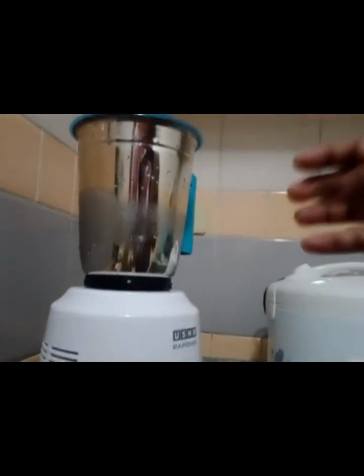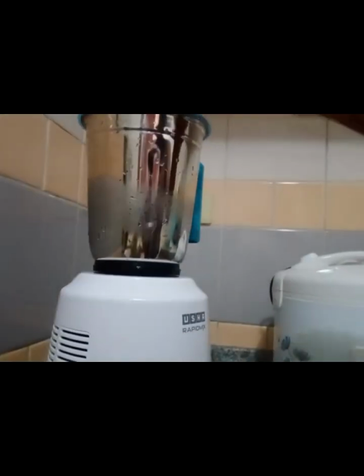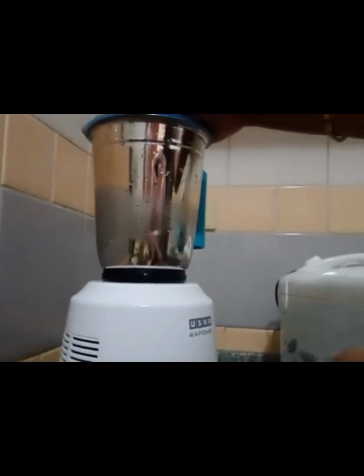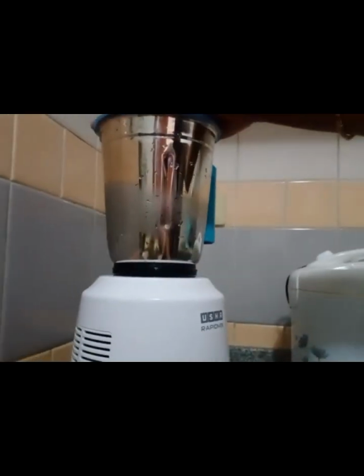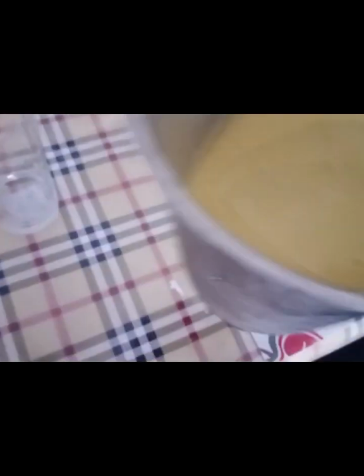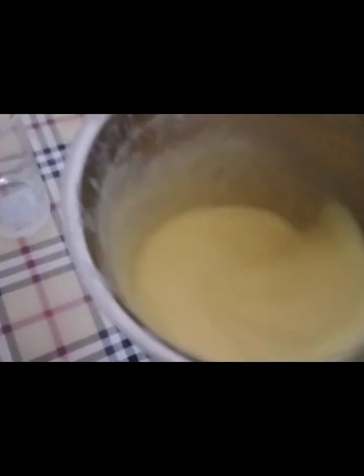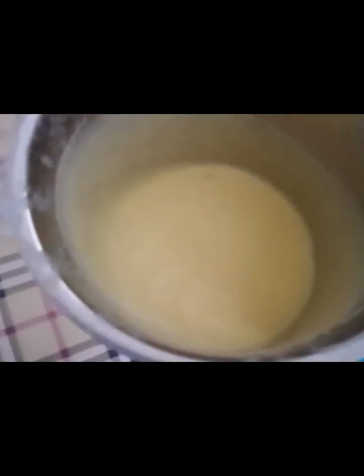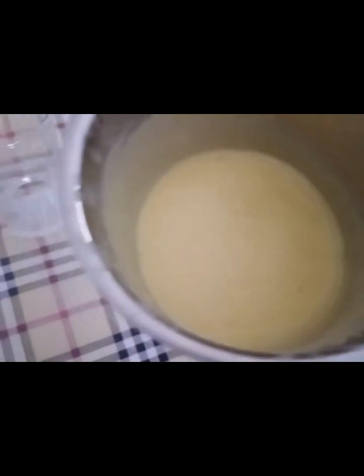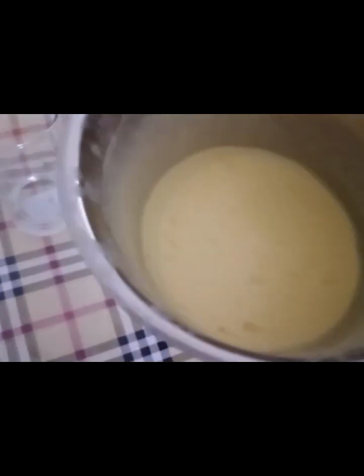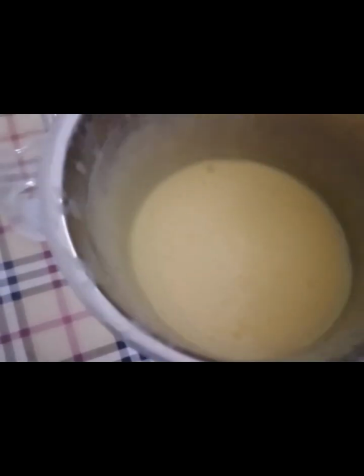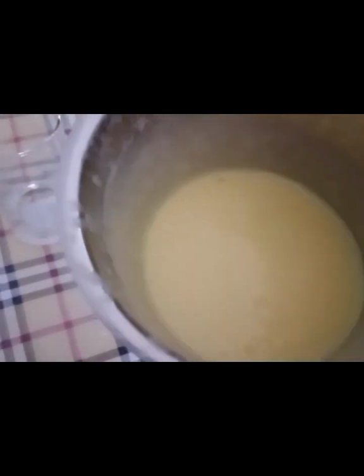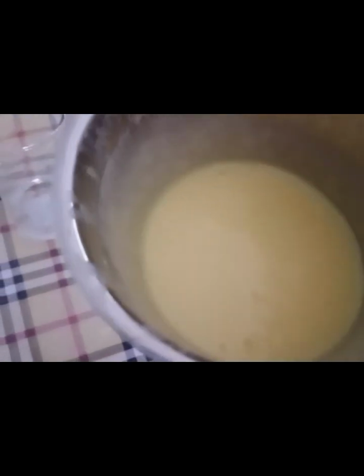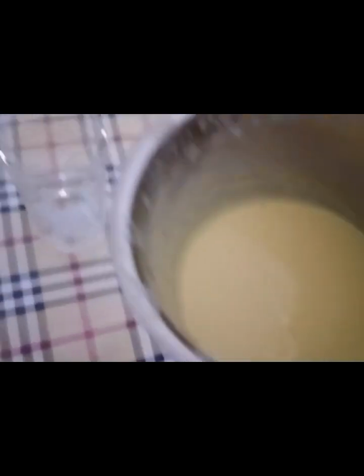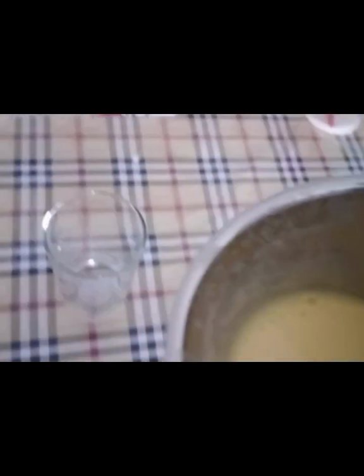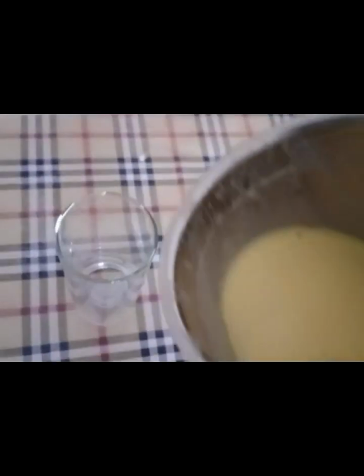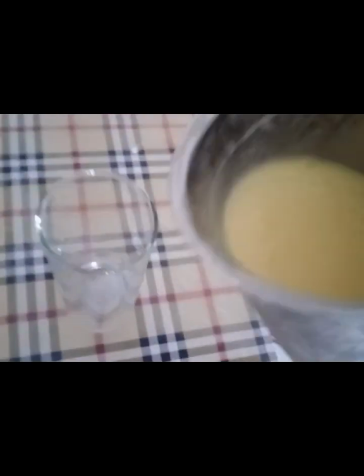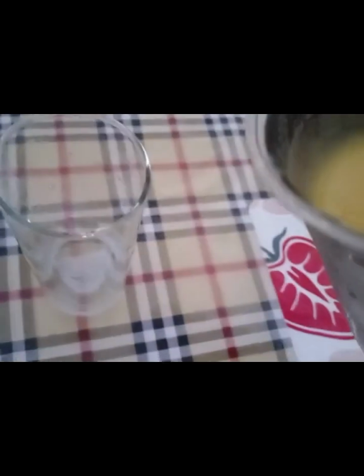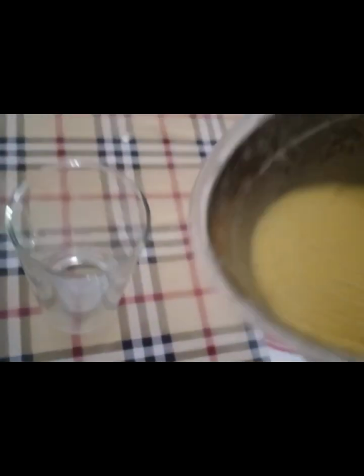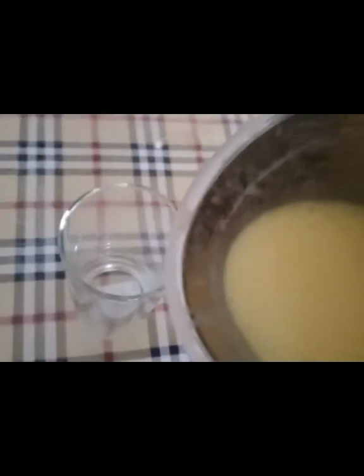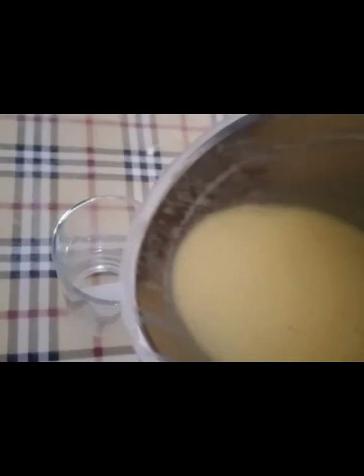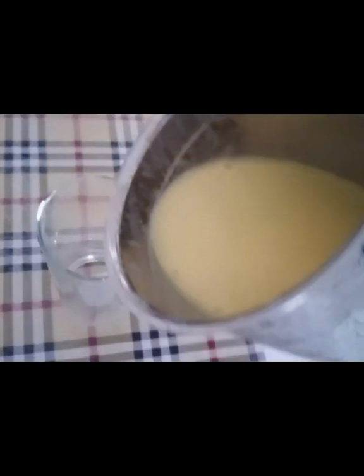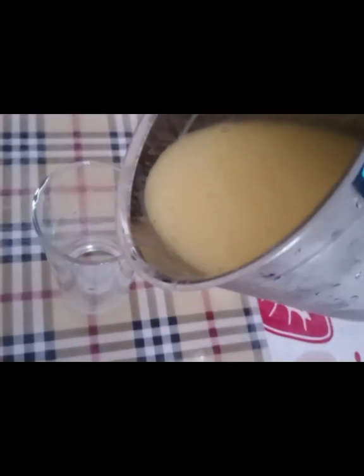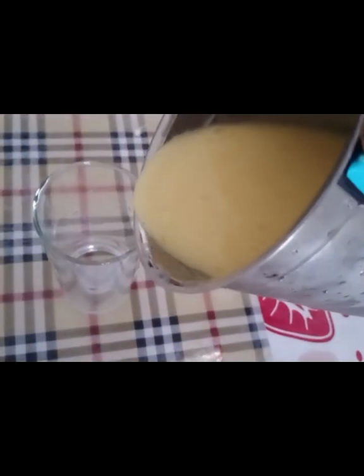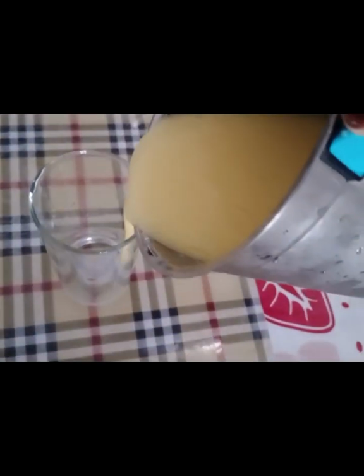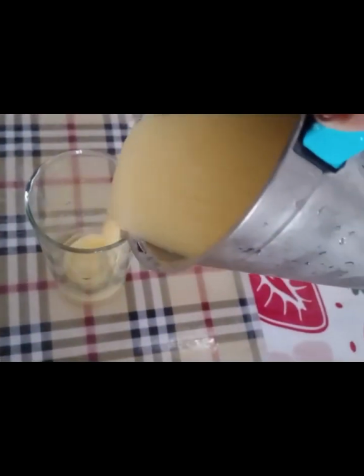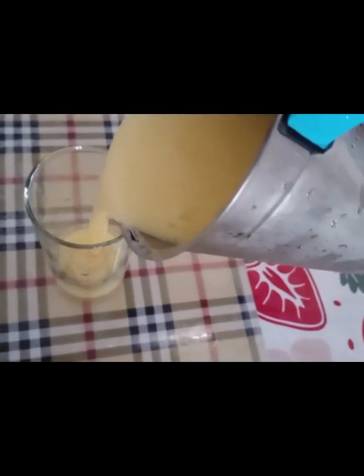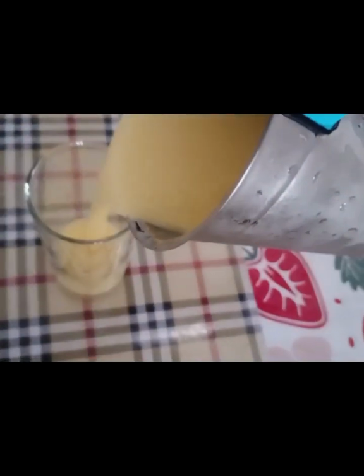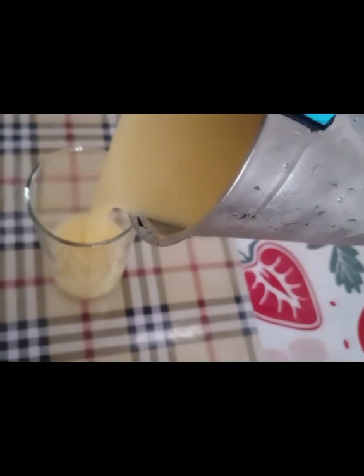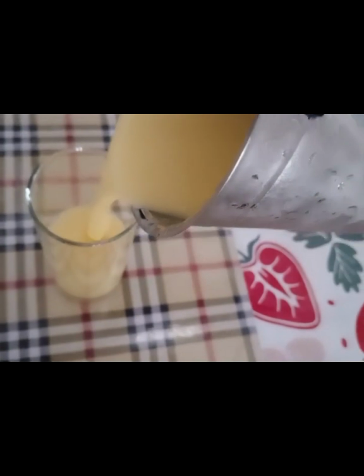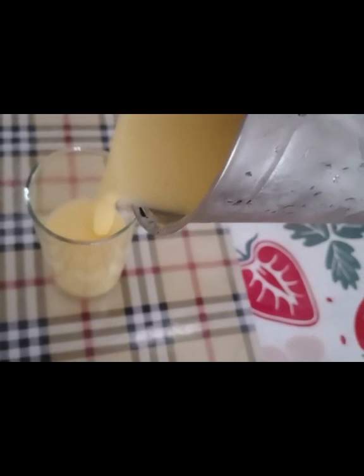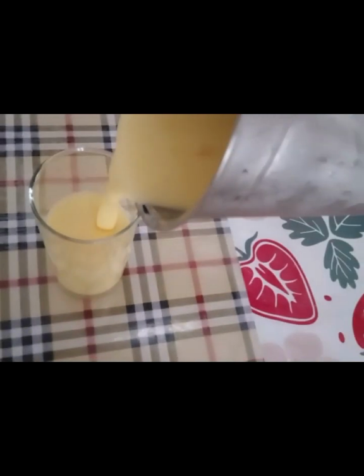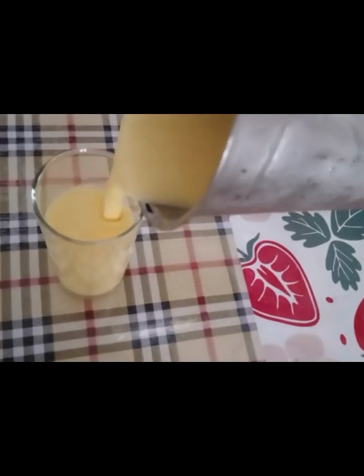Mix the mango pieces. Mix in a bit. Mango Milkshake is ready.